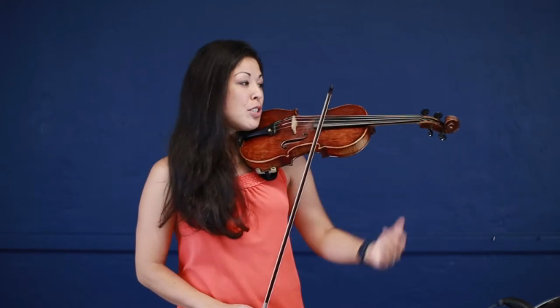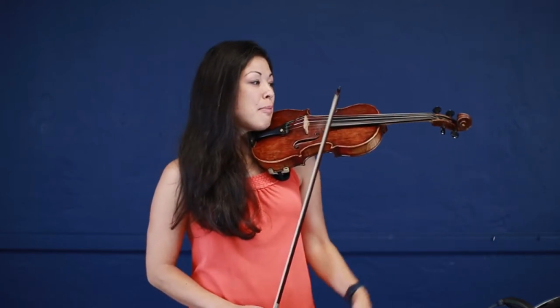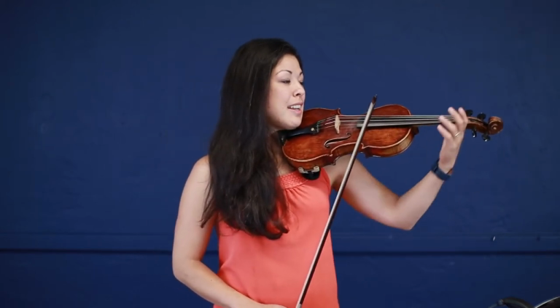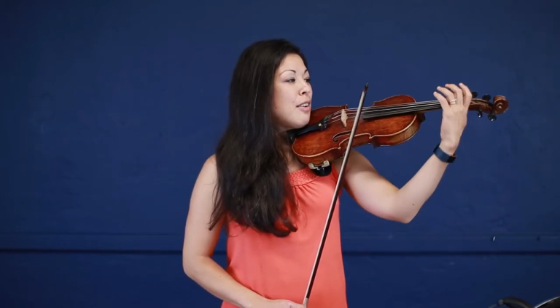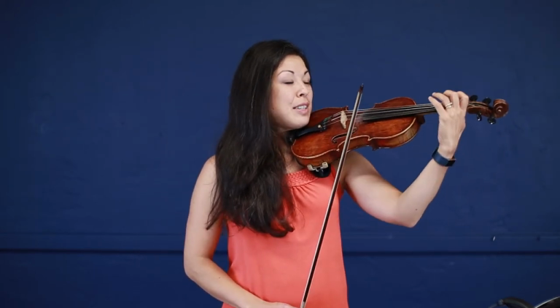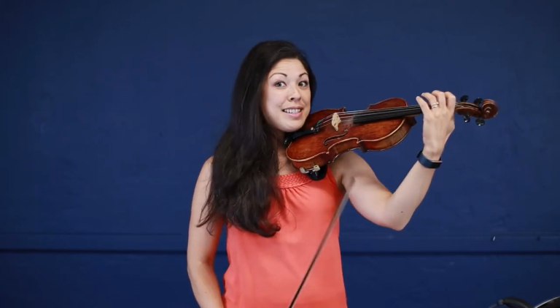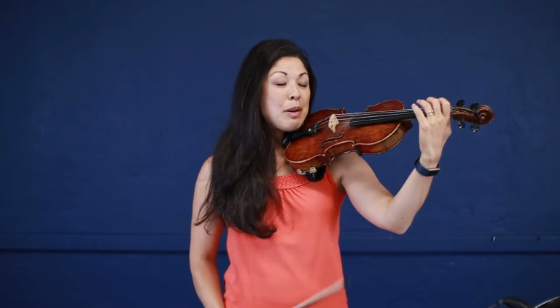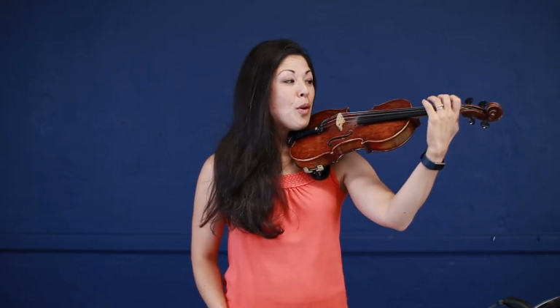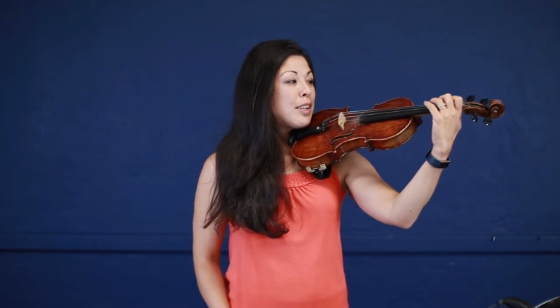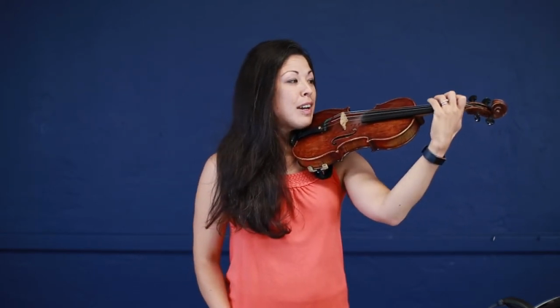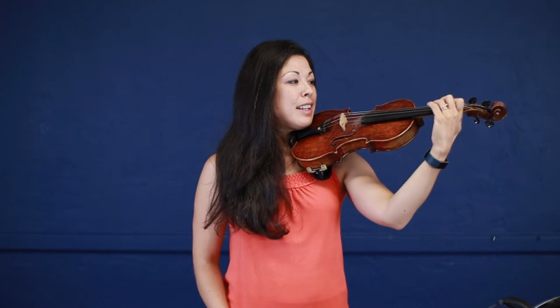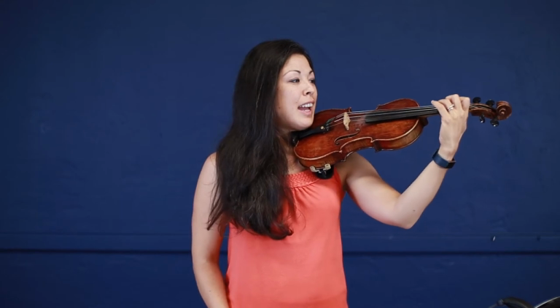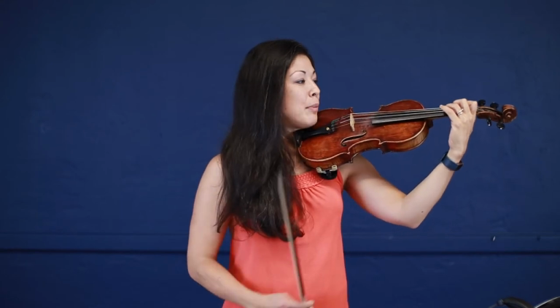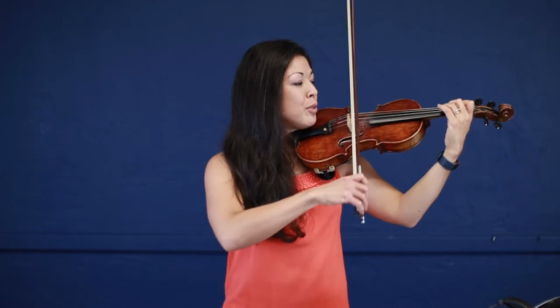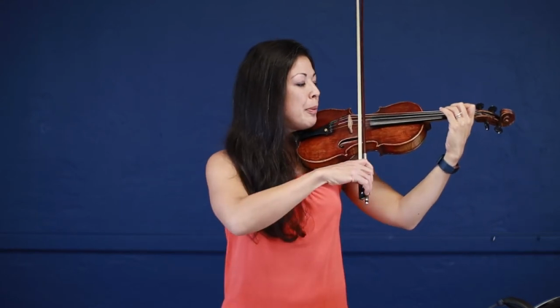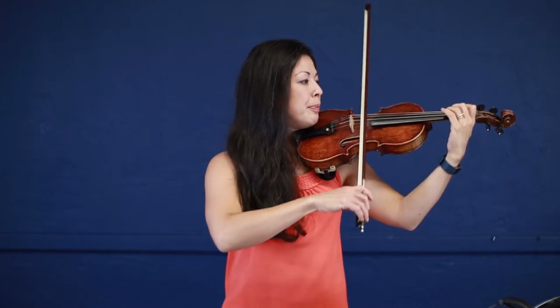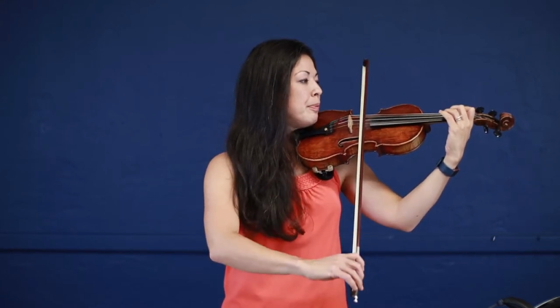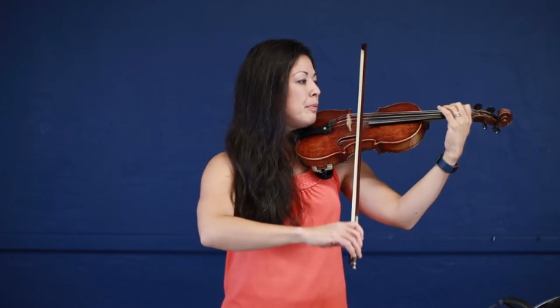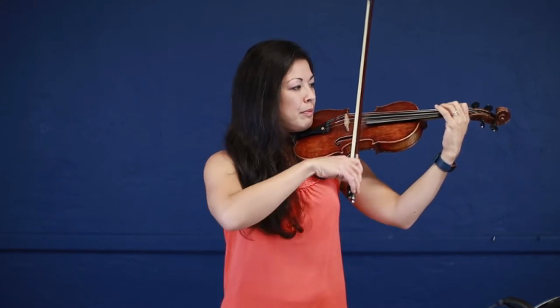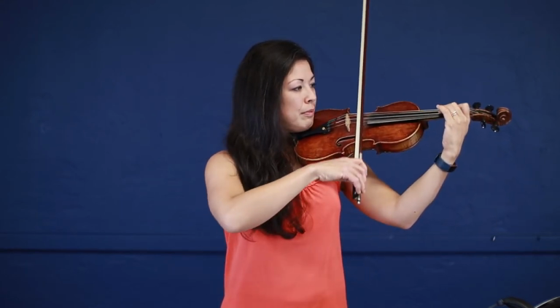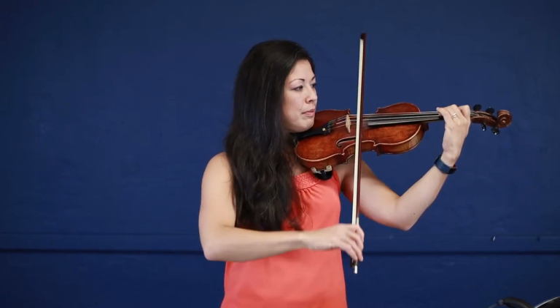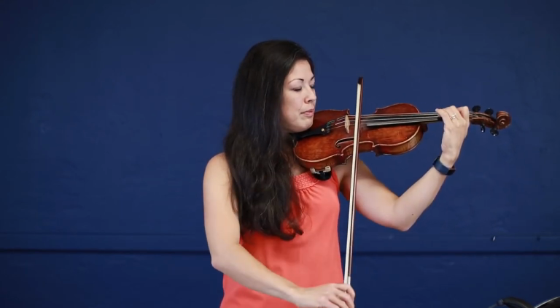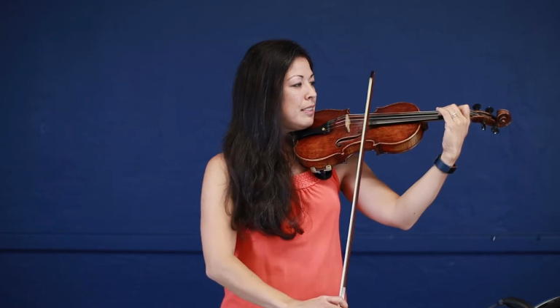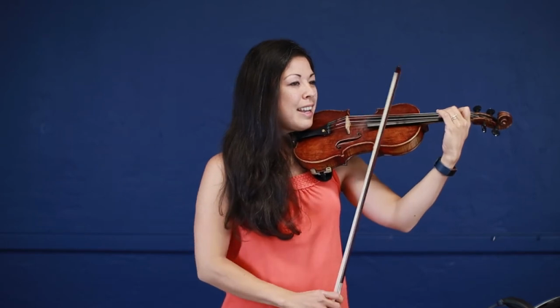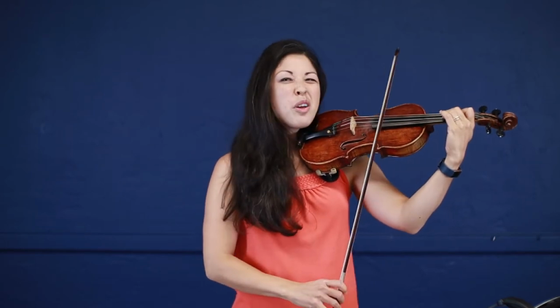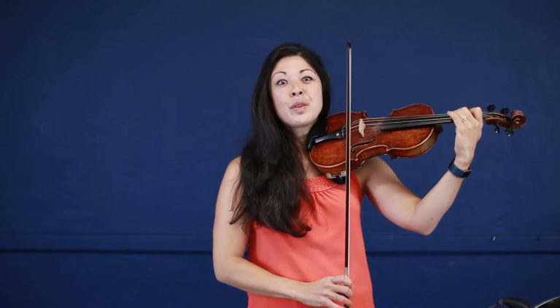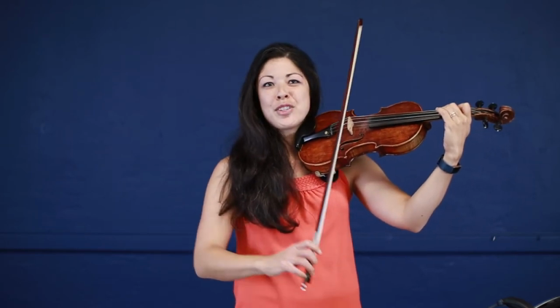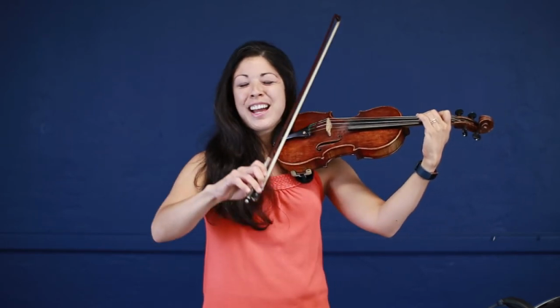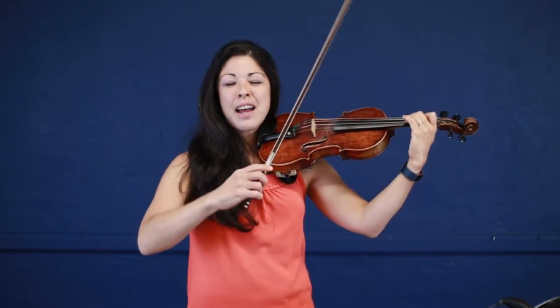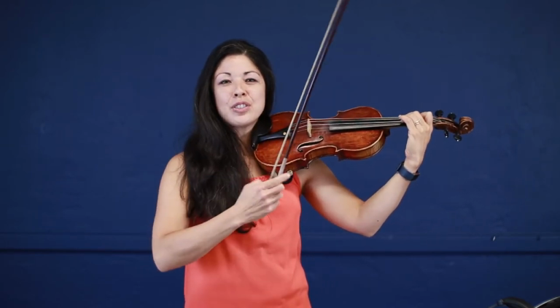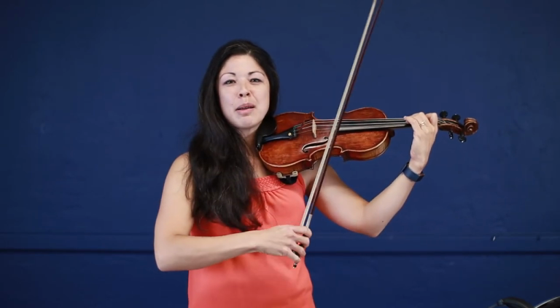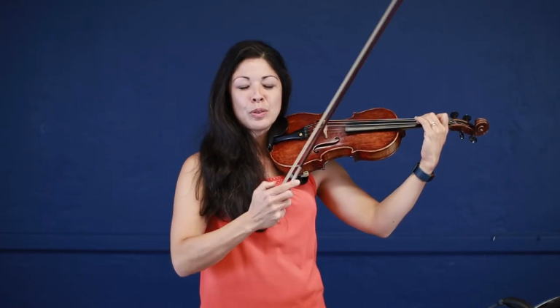I'm going to make sure that my left hand is set with my window open underneath the violin and I'm going to count up. And then just for good measure I'm going to have a little check on my bow hold.